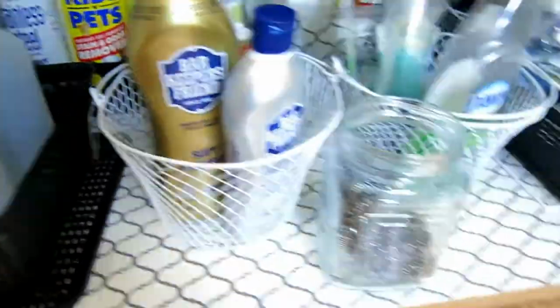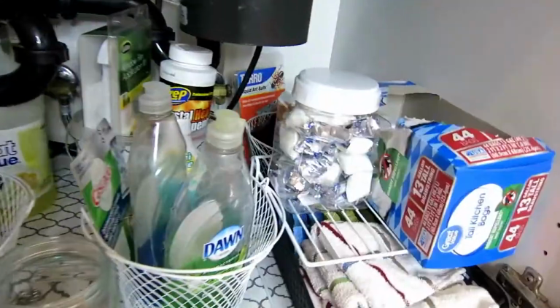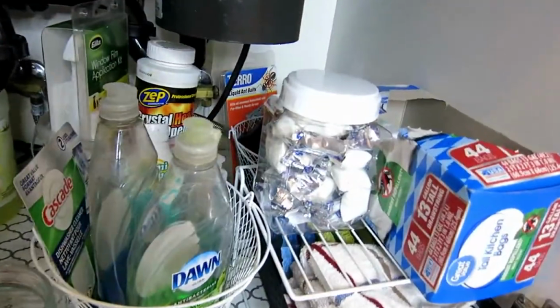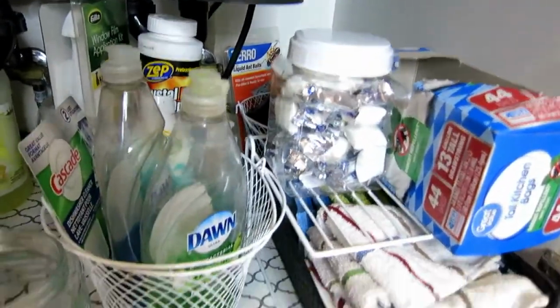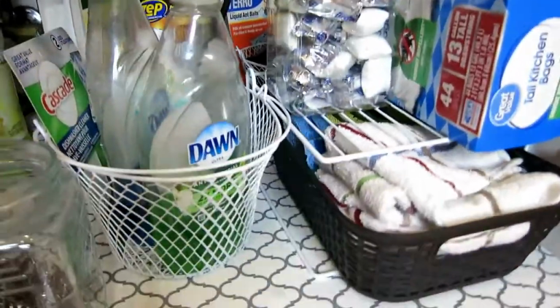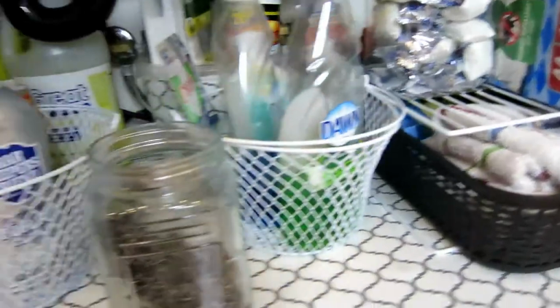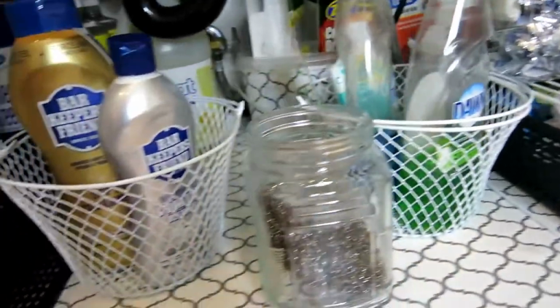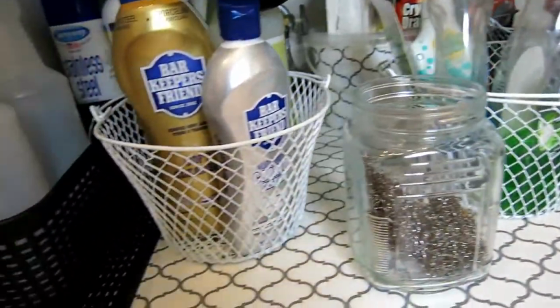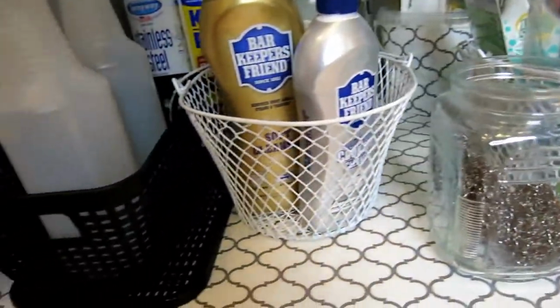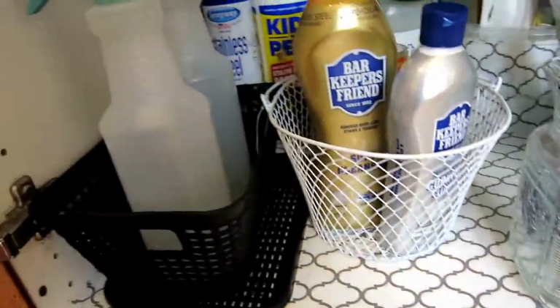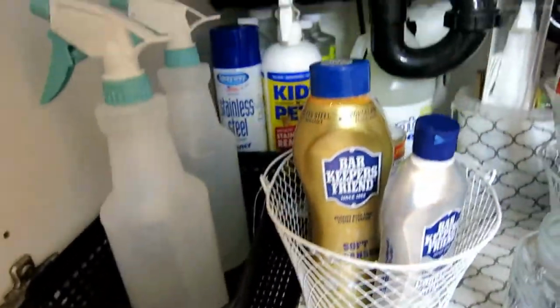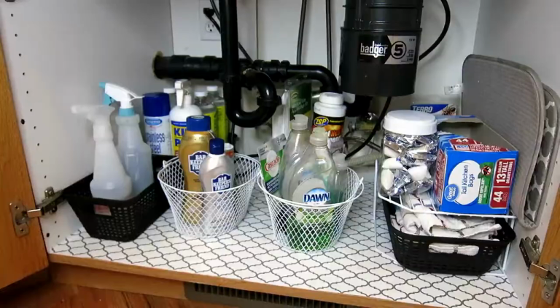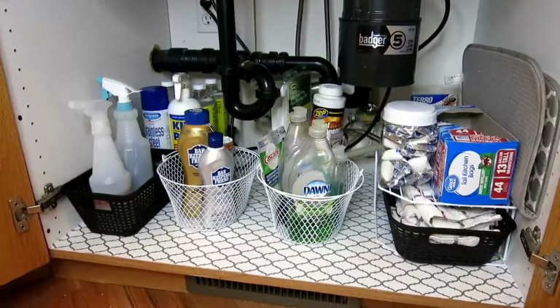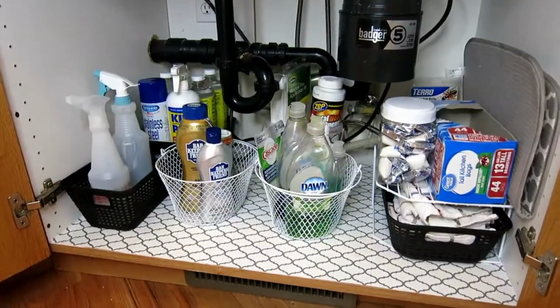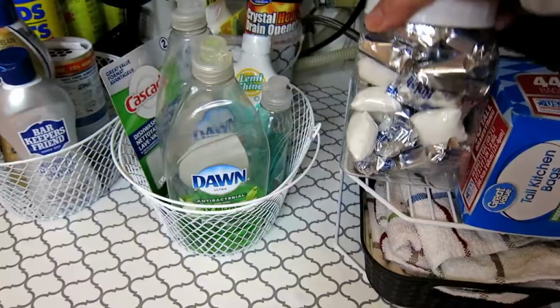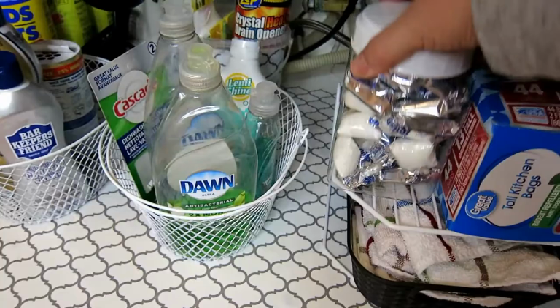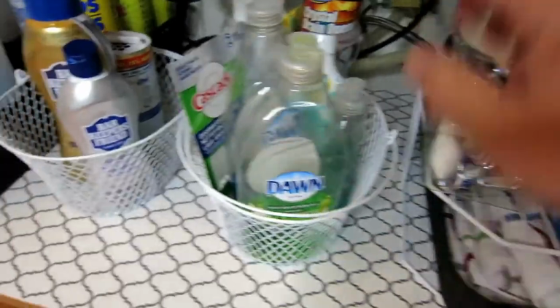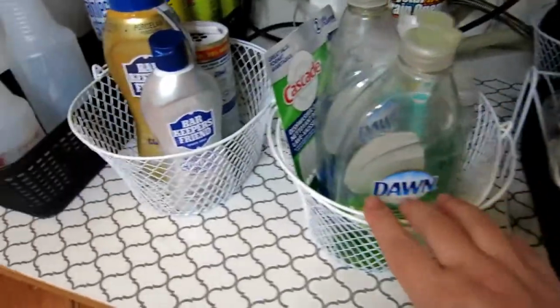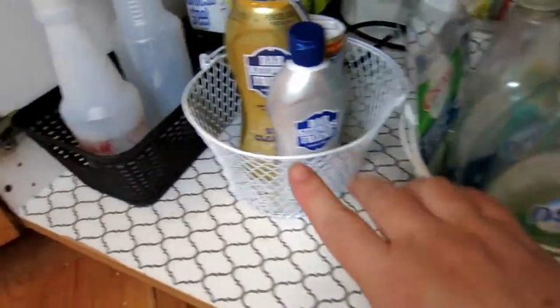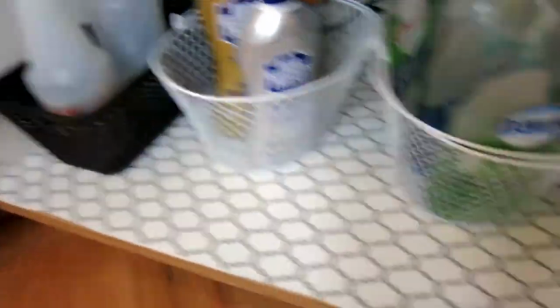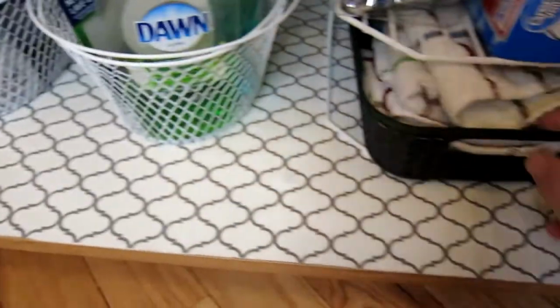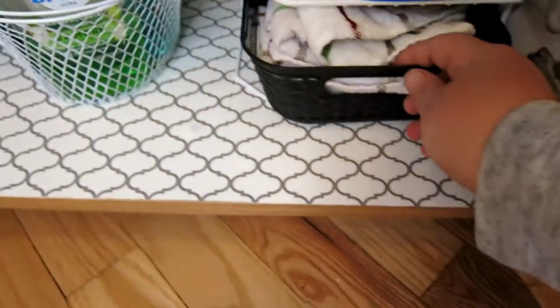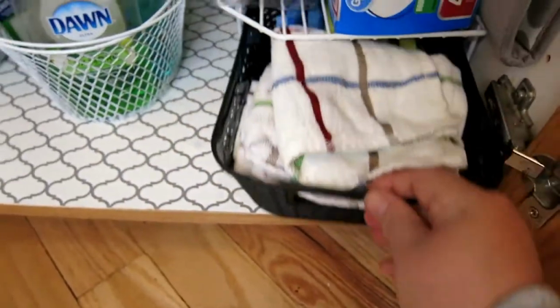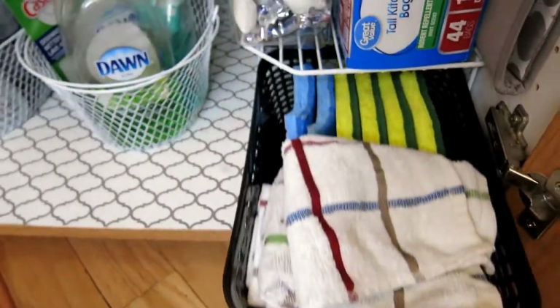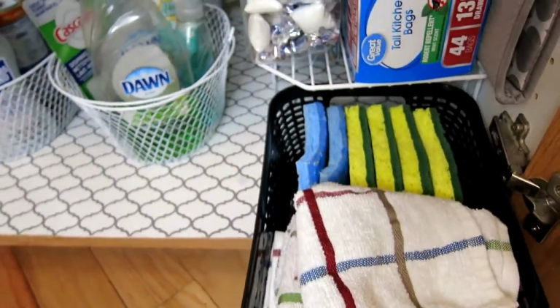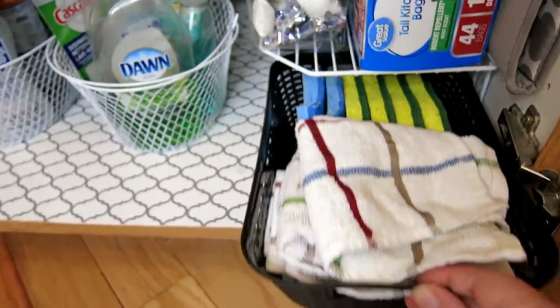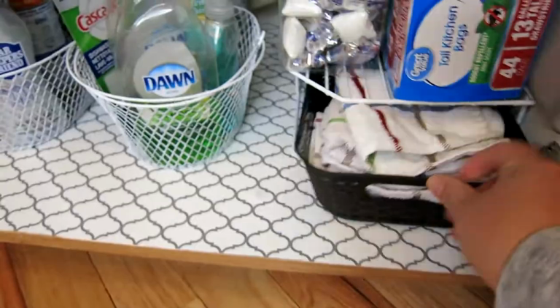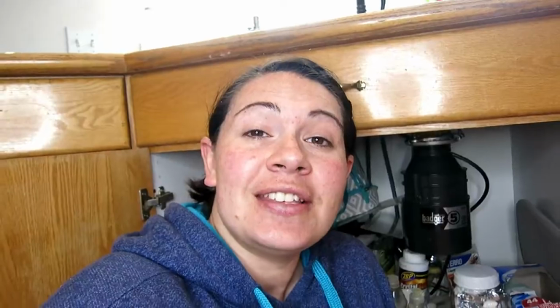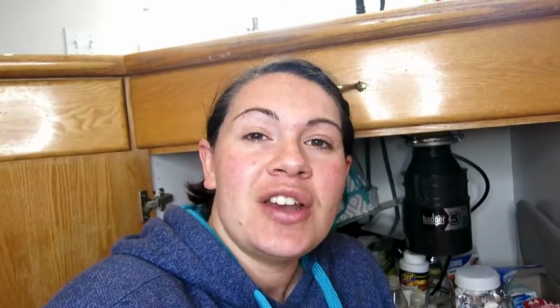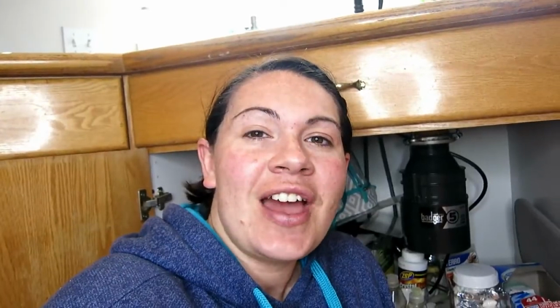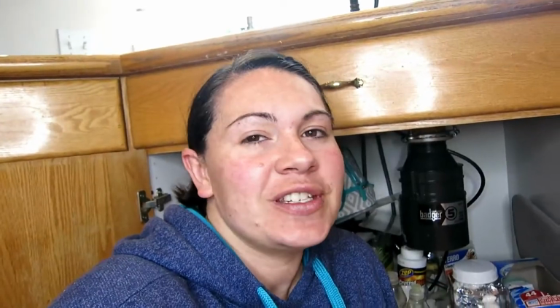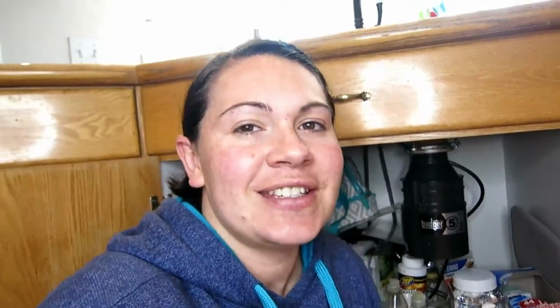And that is it — it is all nice and clean. I hope this helps motivate you to clean out under your sink and know that you can do it on a dime. It's not a big expense. Thanks again for watching you guys. We'll see you again next time.